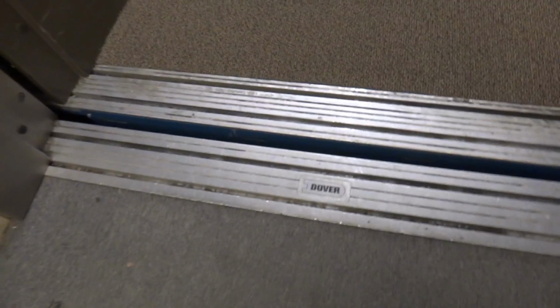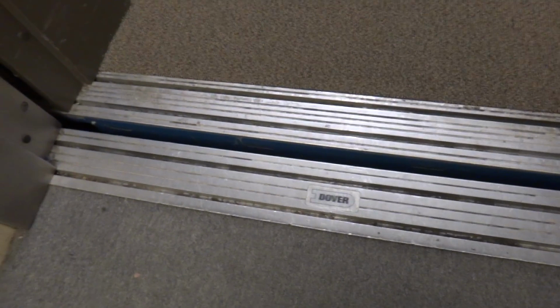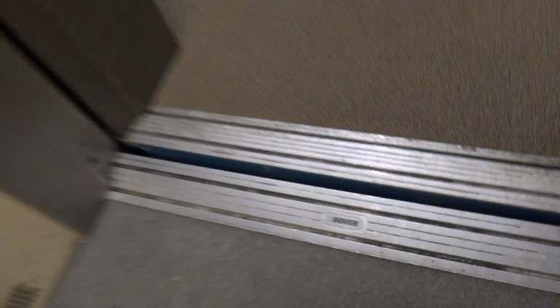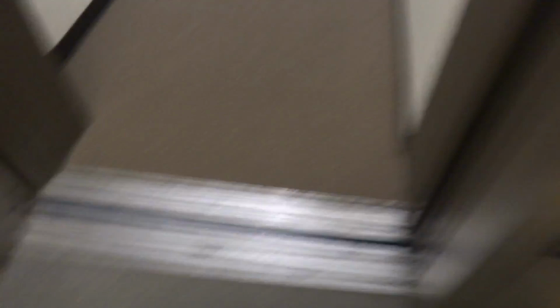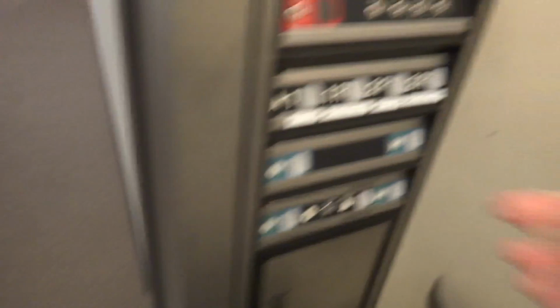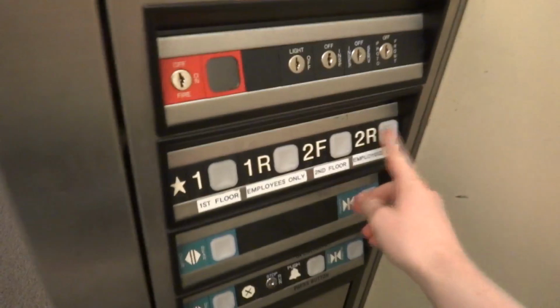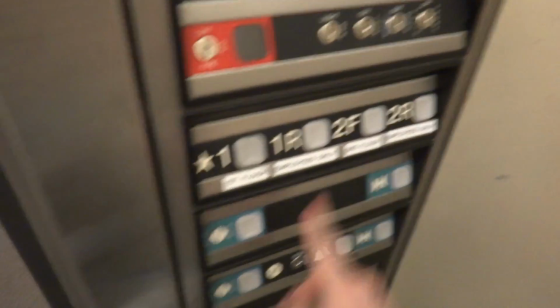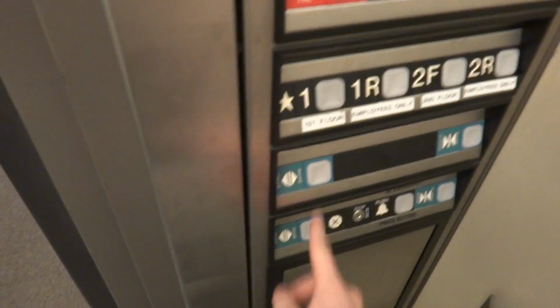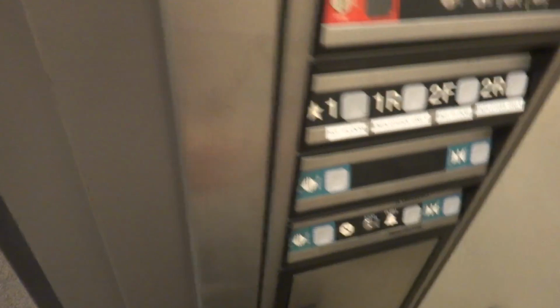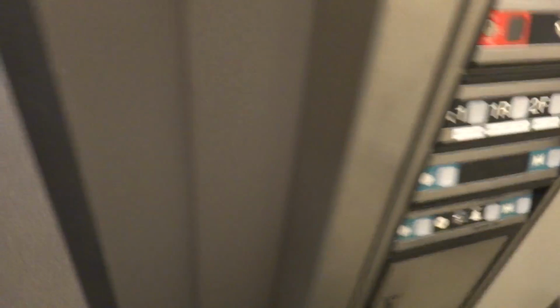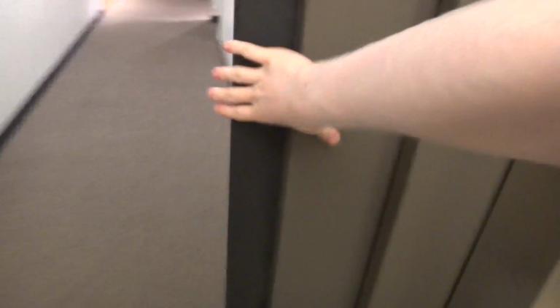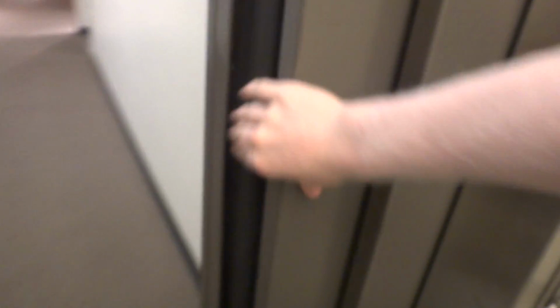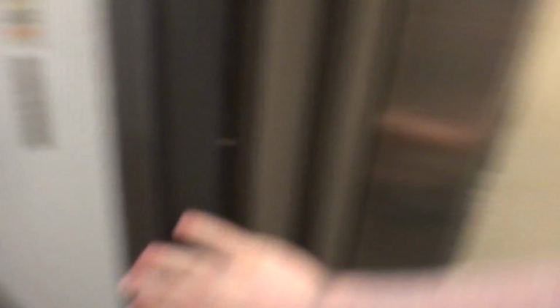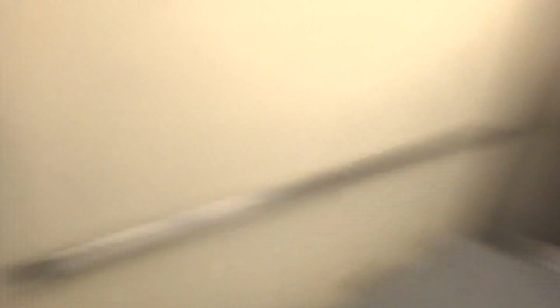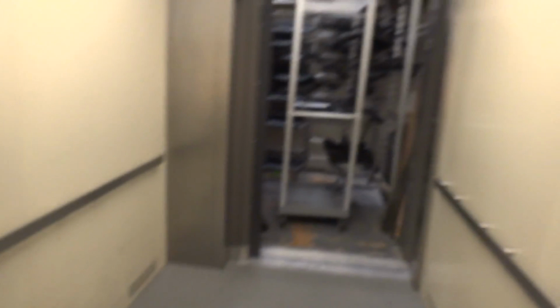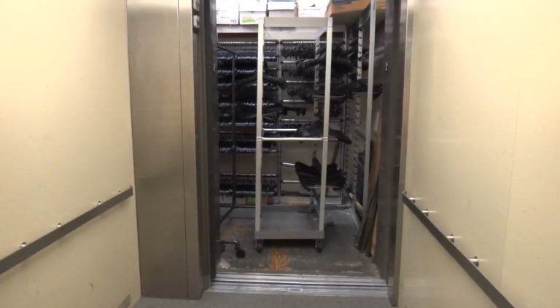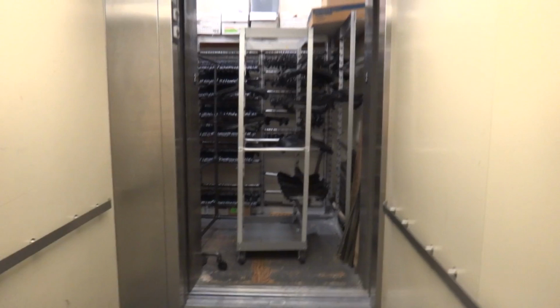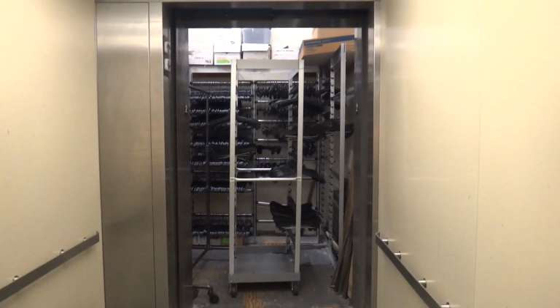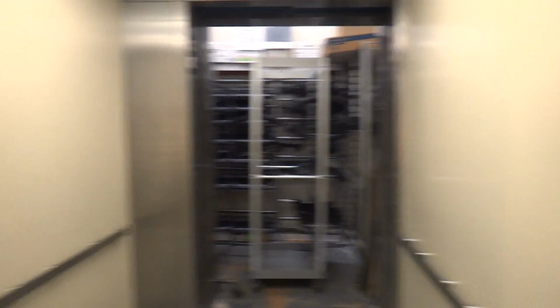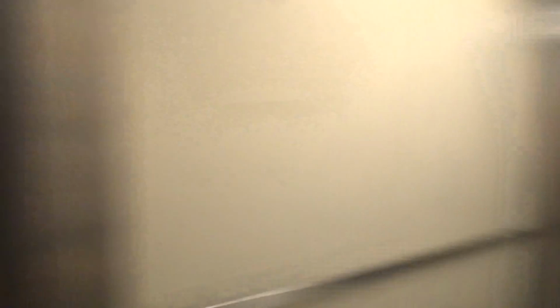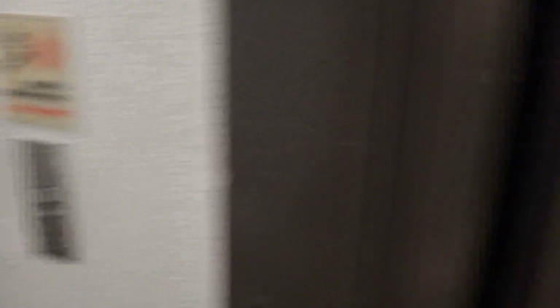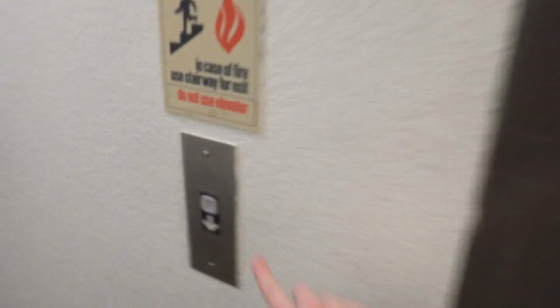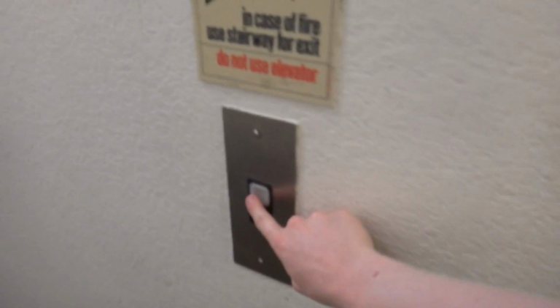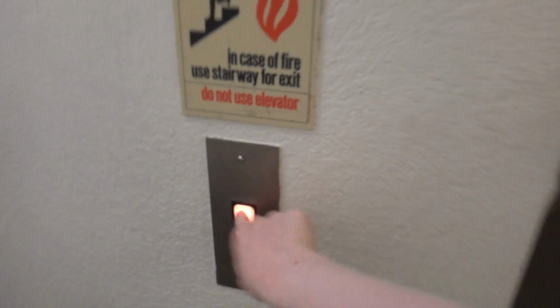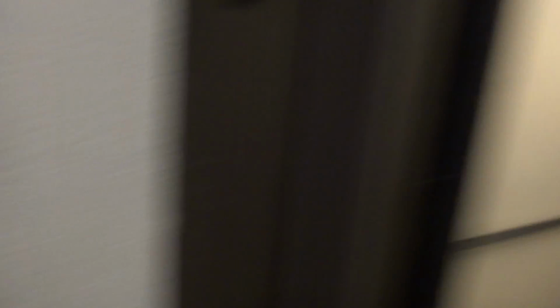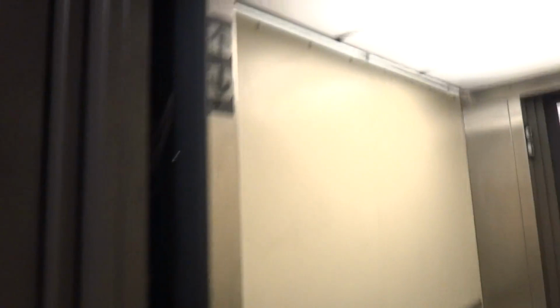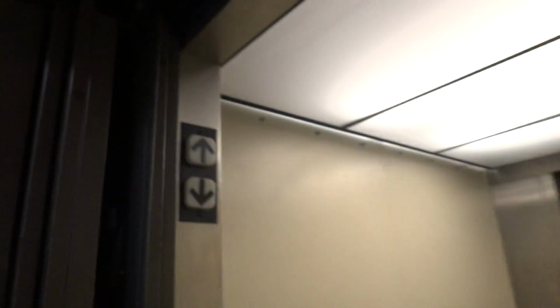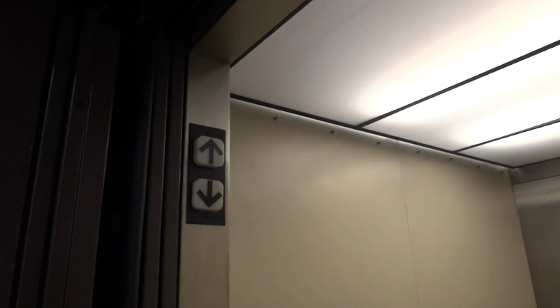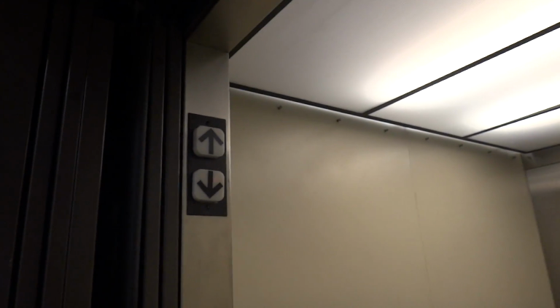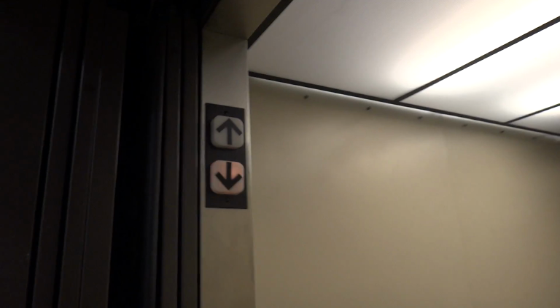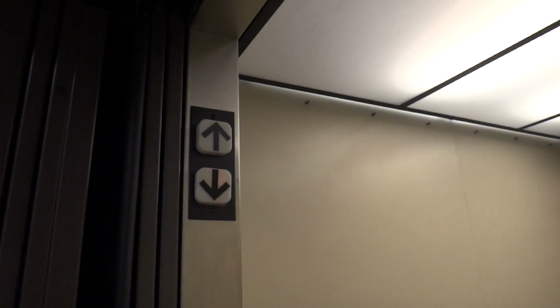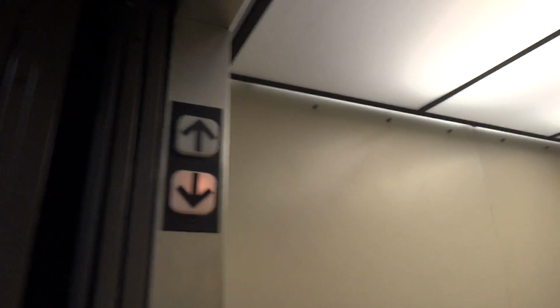Dover? Rear door. Dover? Dover? Rear door.